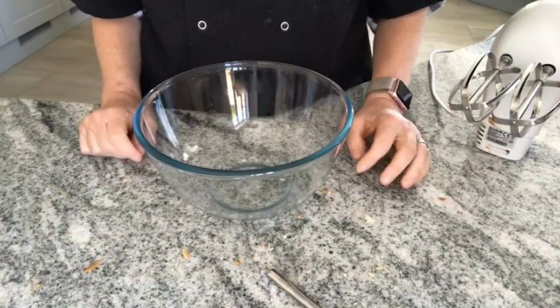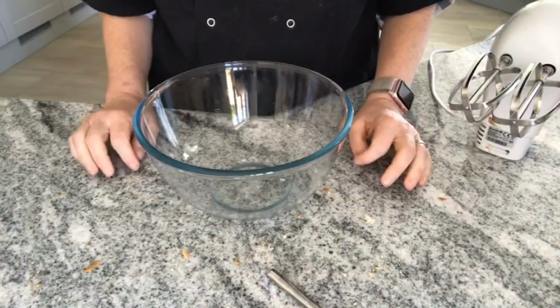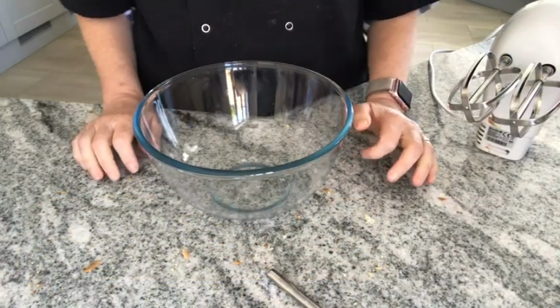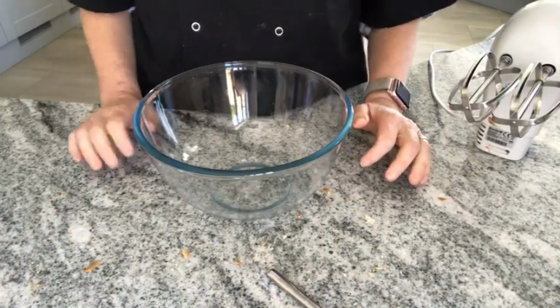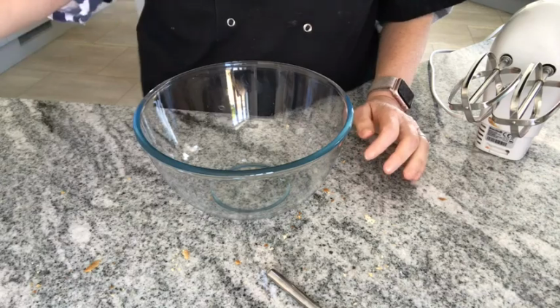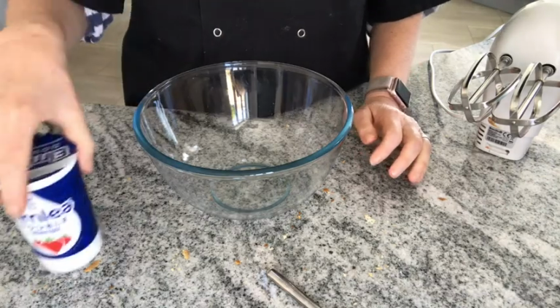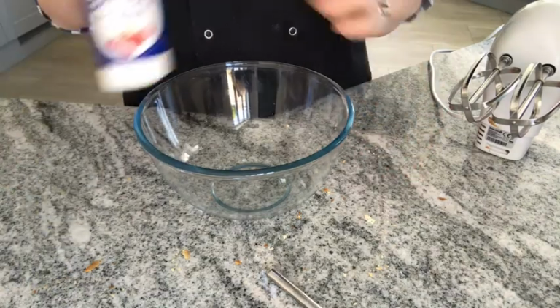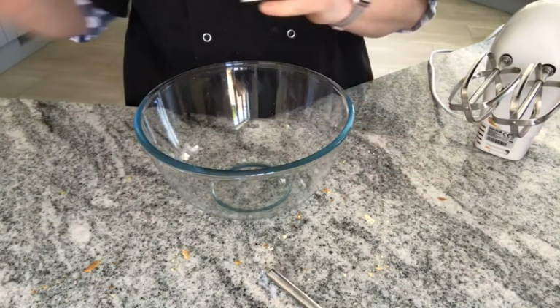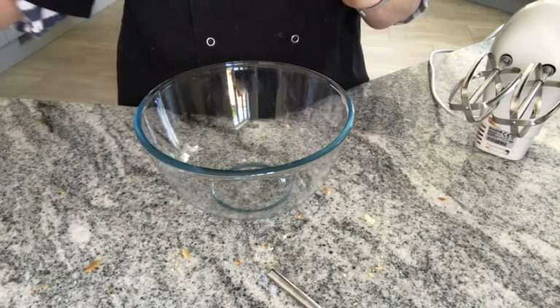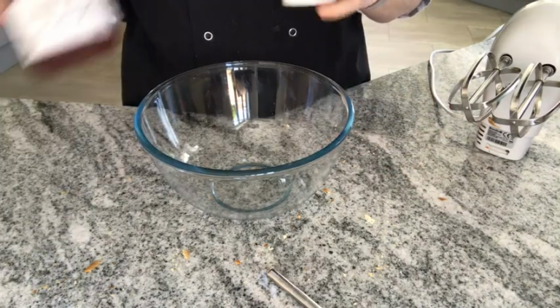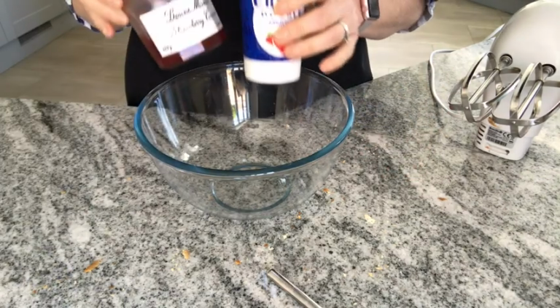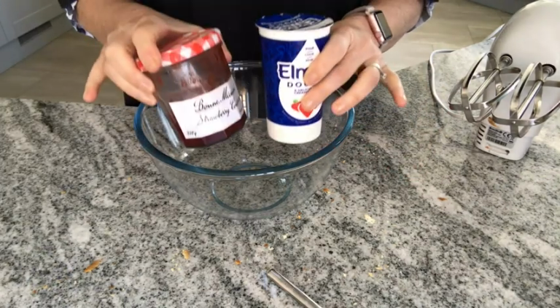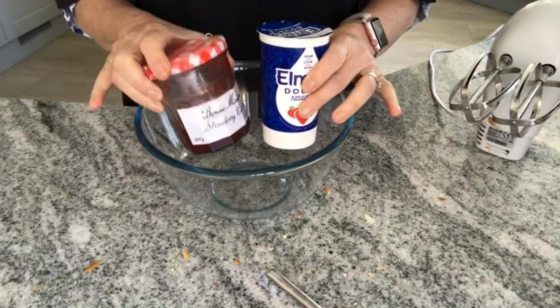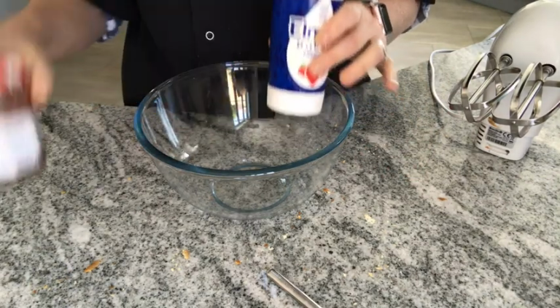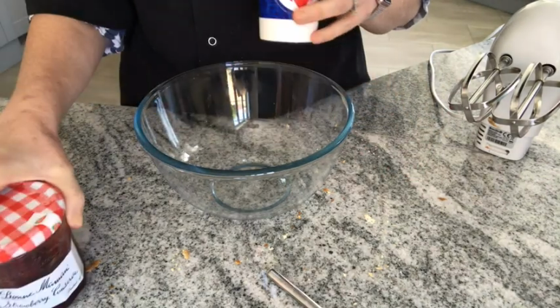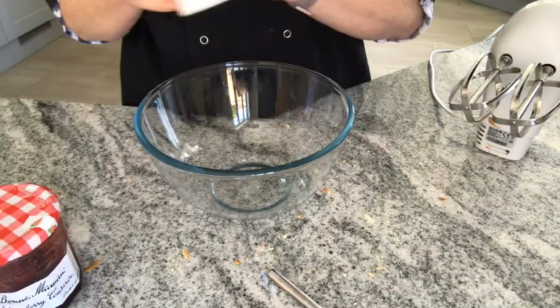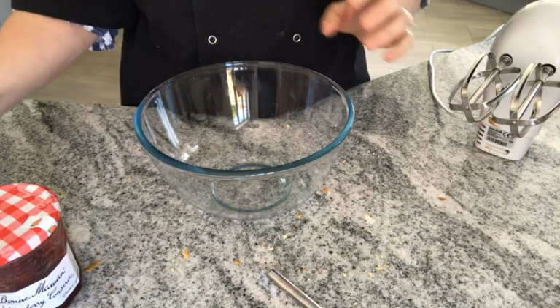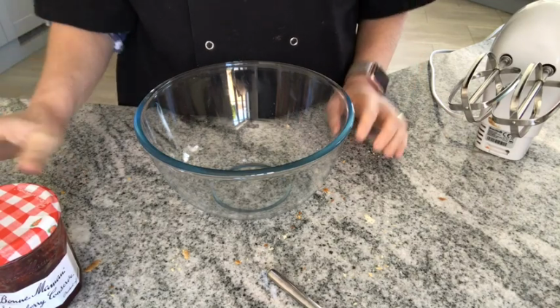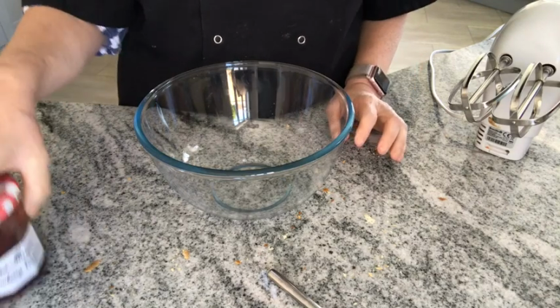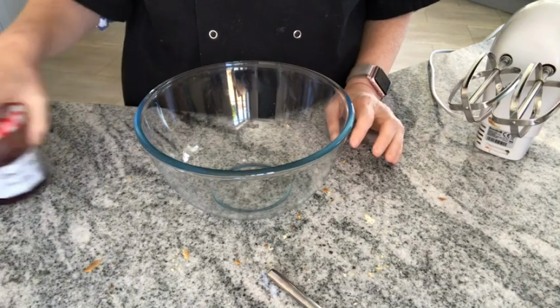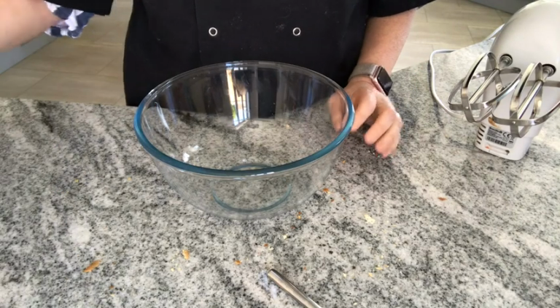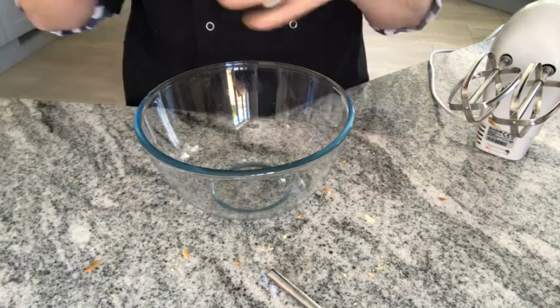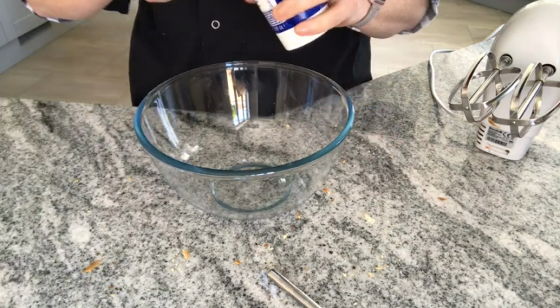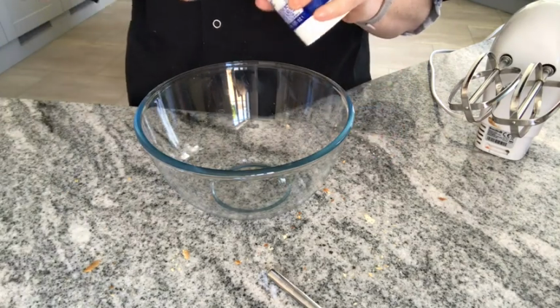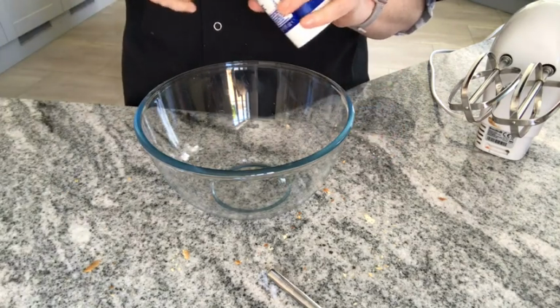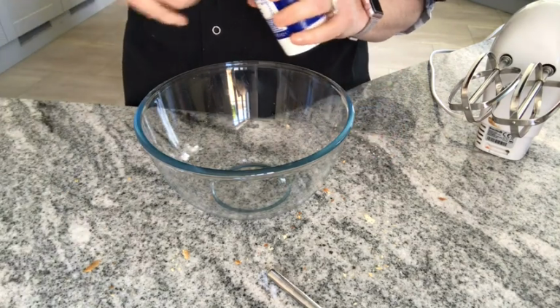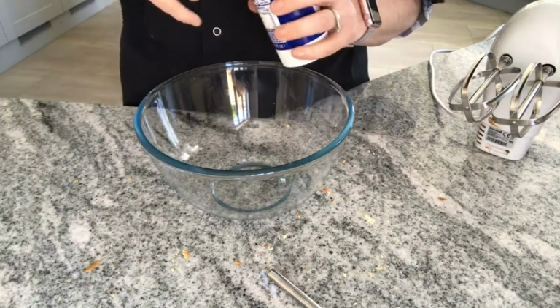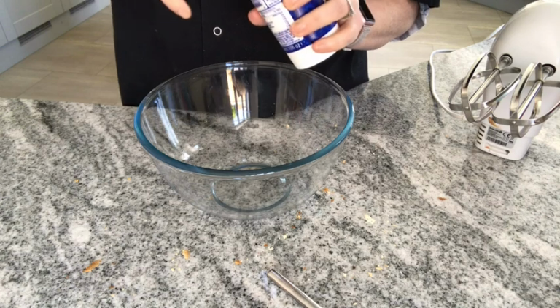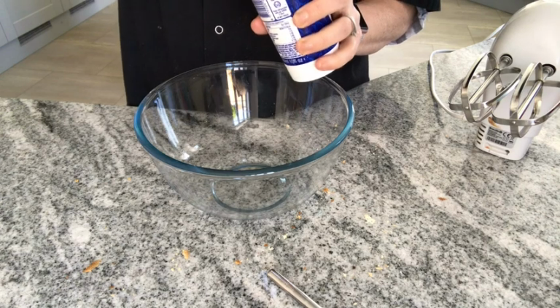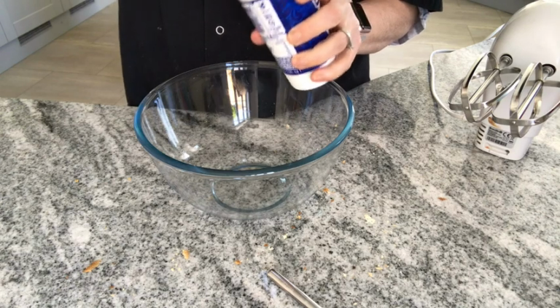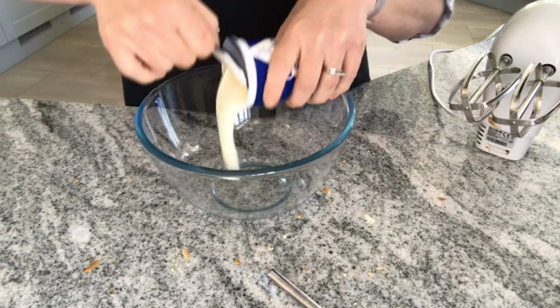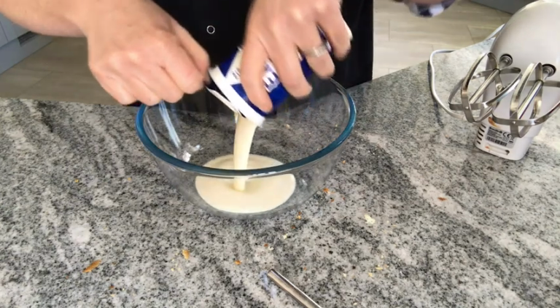Now for the filling. A Swiss roll traditionally would have cream and jam. You can either roll it with just jam, or like ours, have cream as well. So I'm going to use the hand mixer to whisk the cream until it's nice and thick.